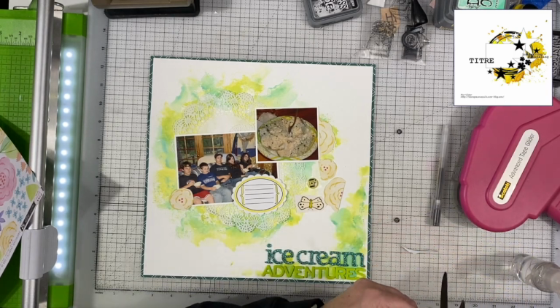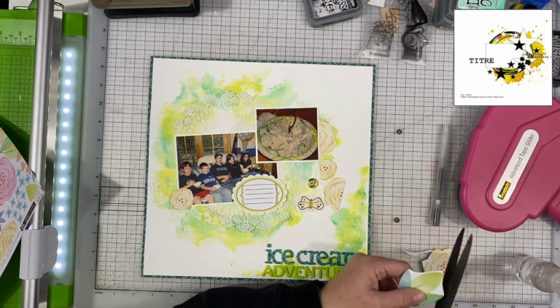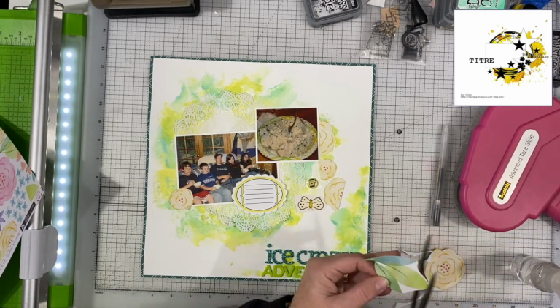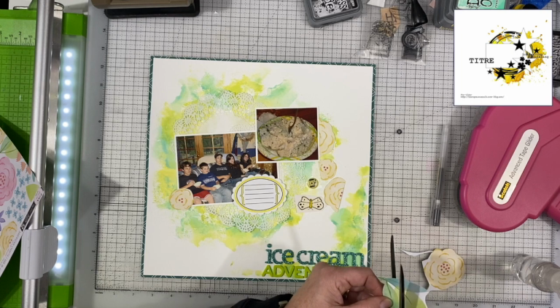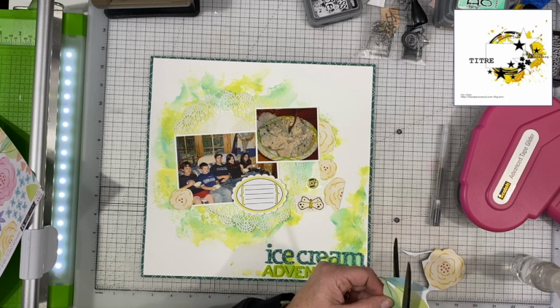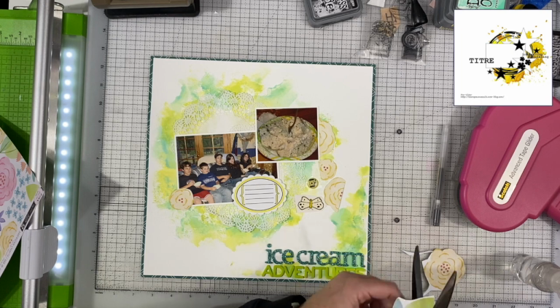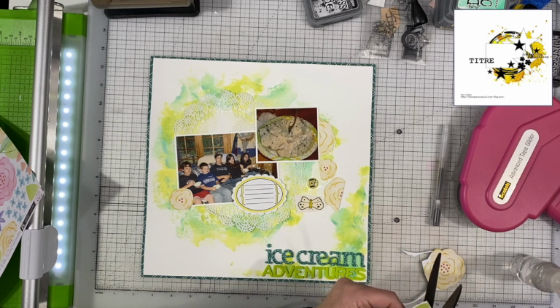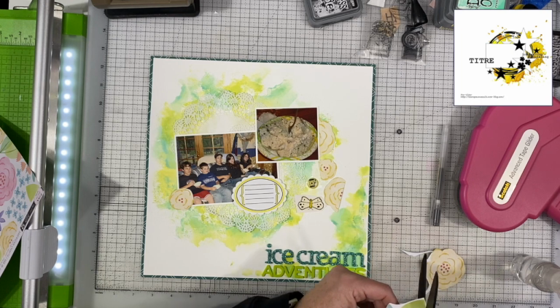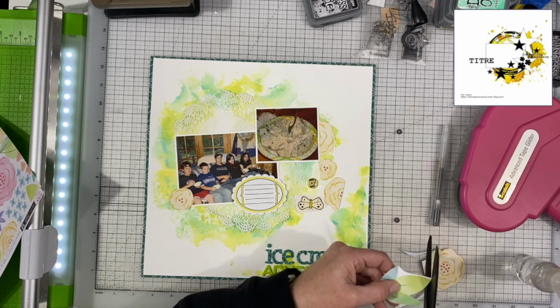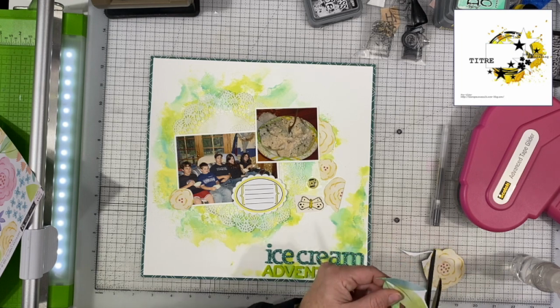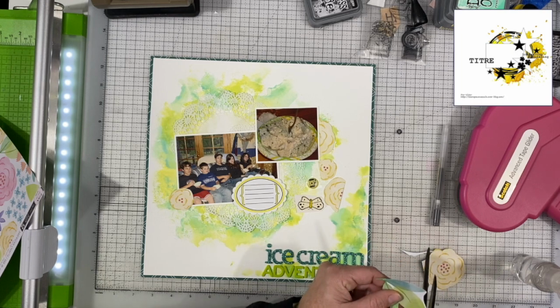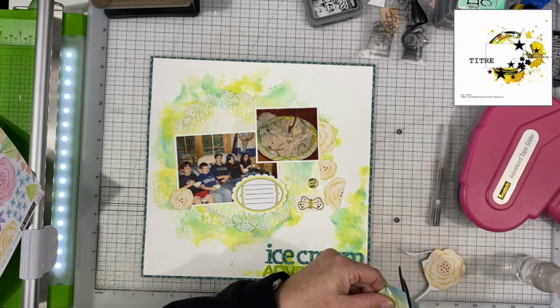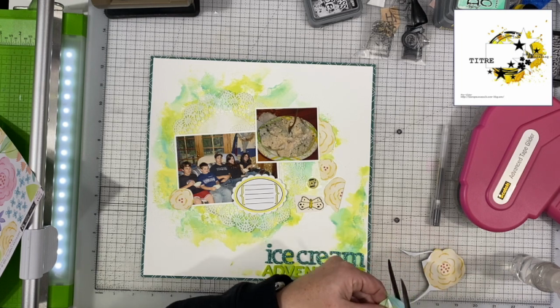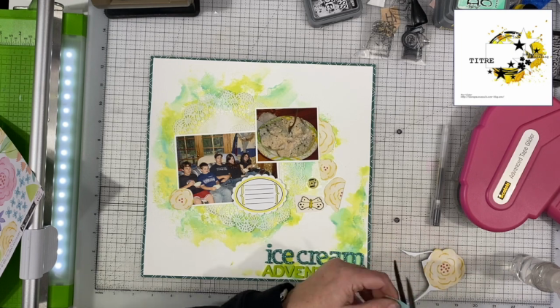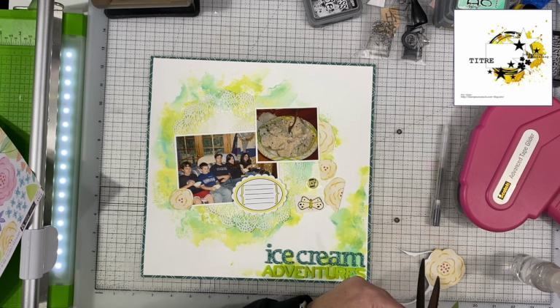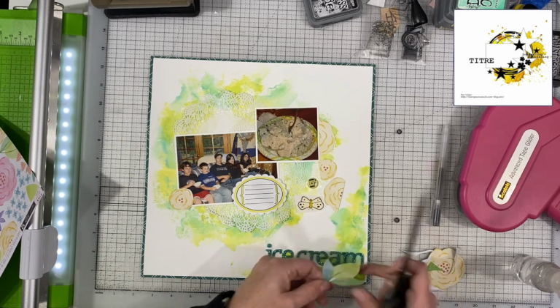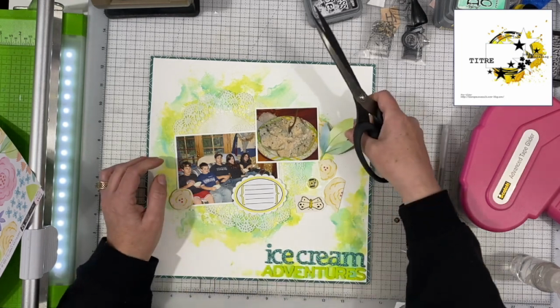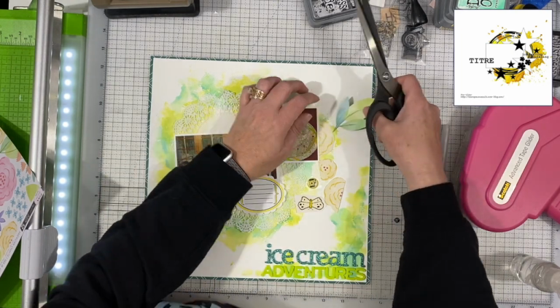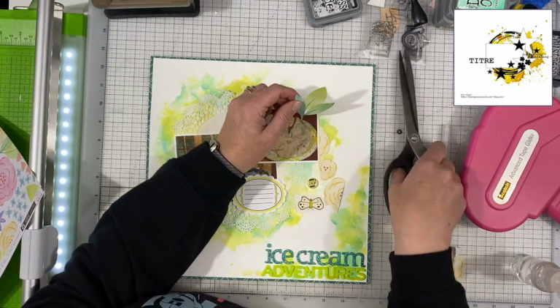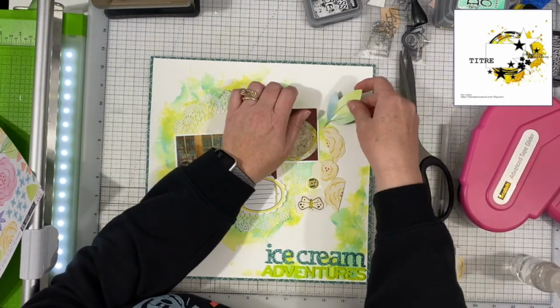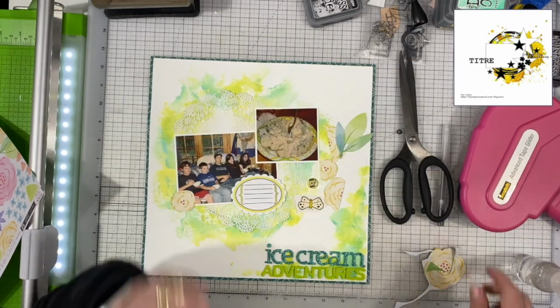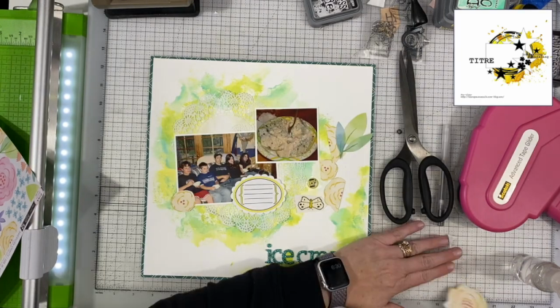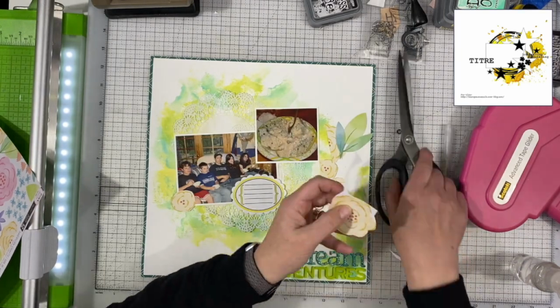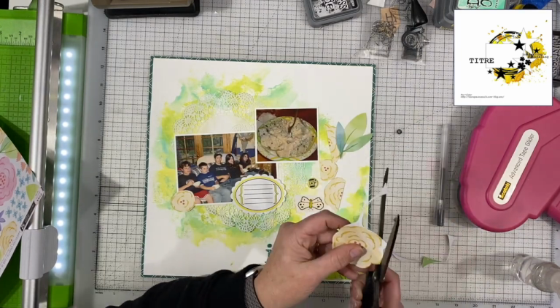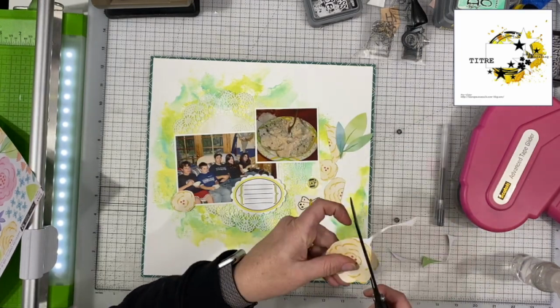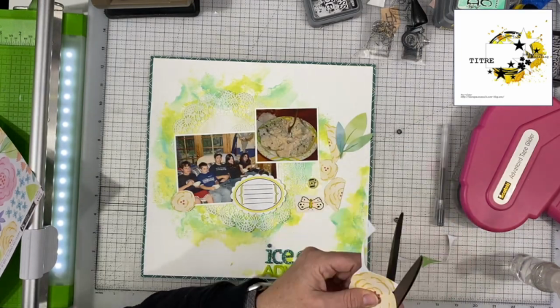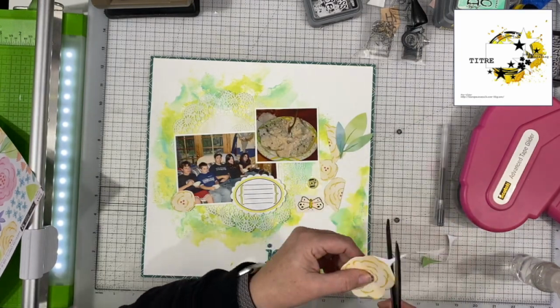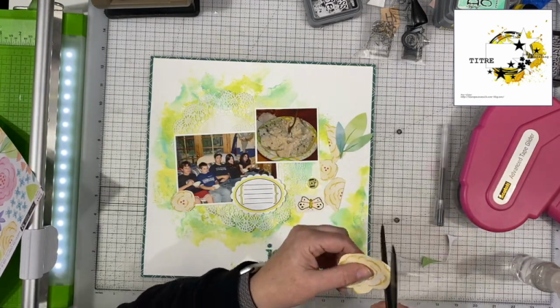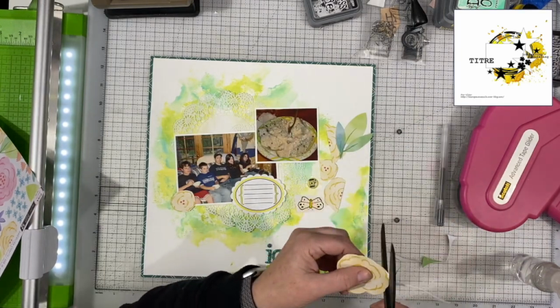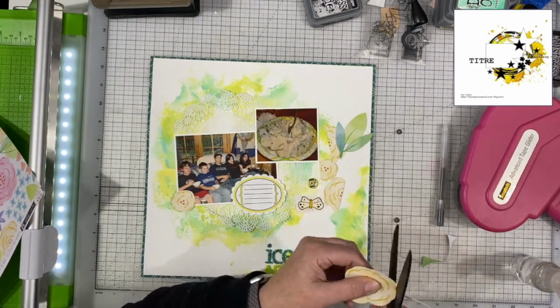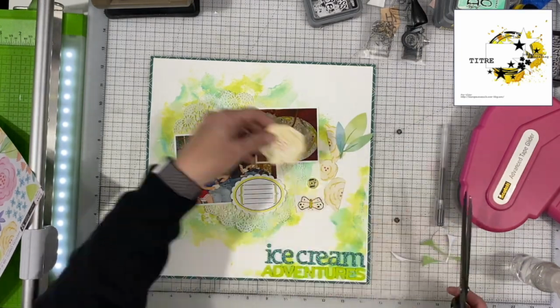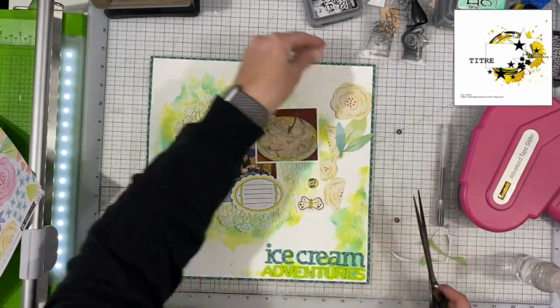Then I cut out a bunch of florals and leaves out of that paper I was just holding. I don't make you sit through all the cutting, but you do get to see a little bit of it.